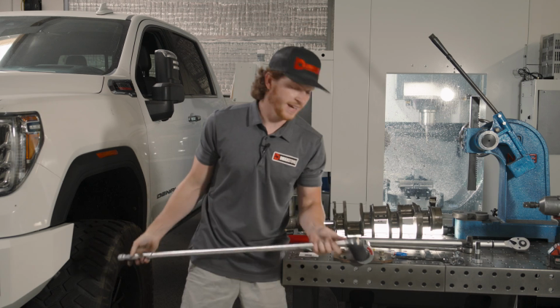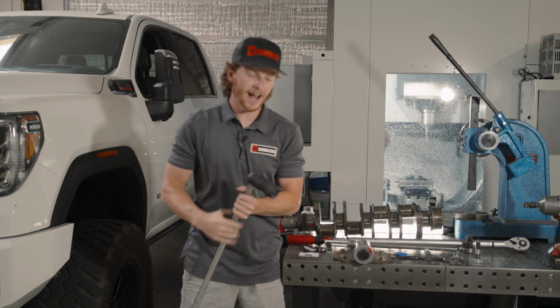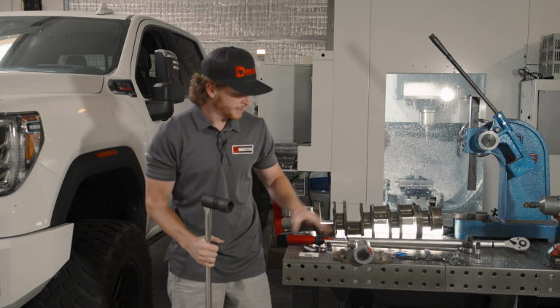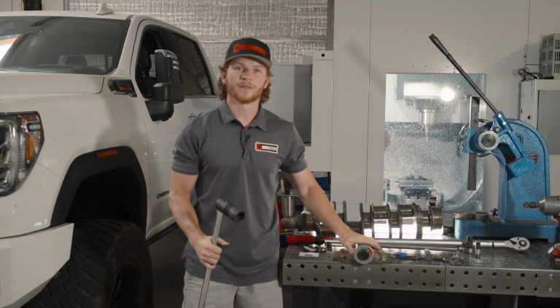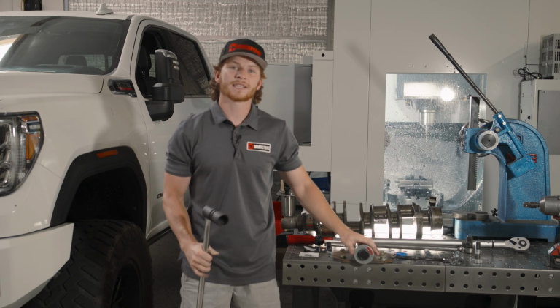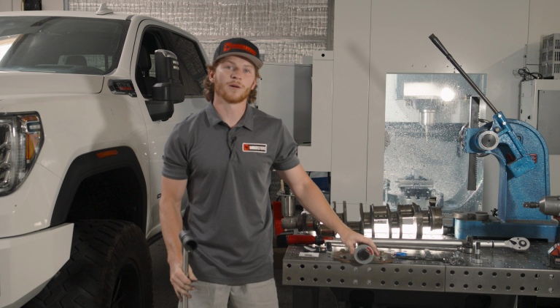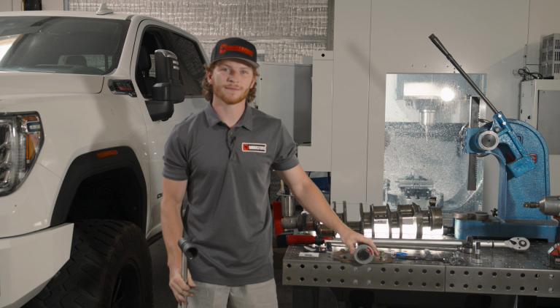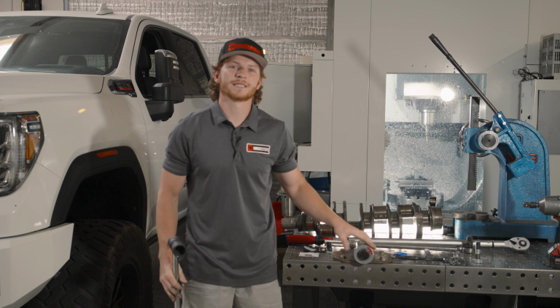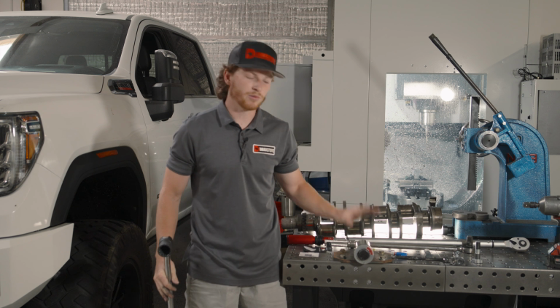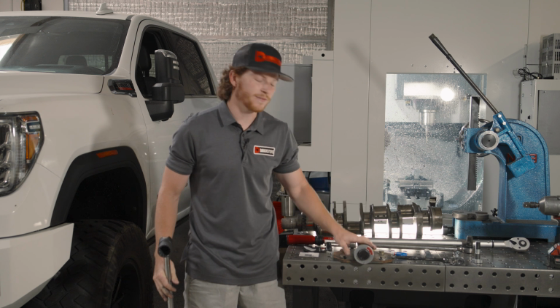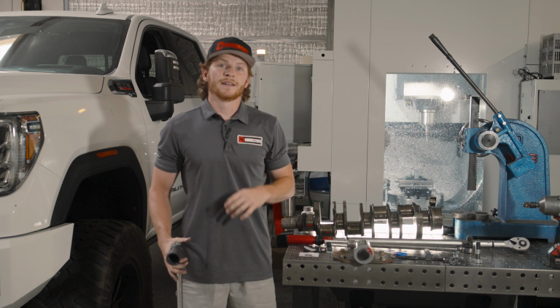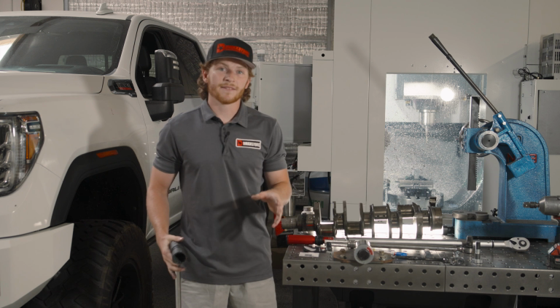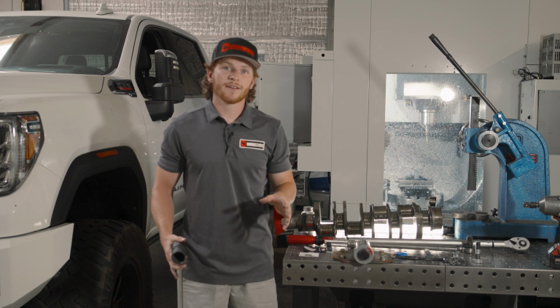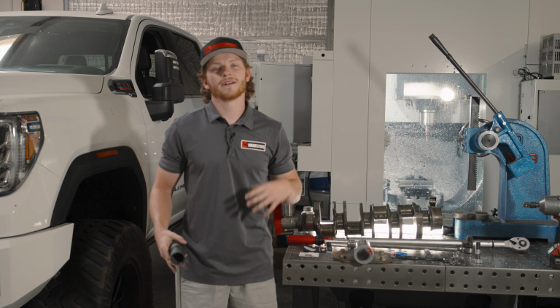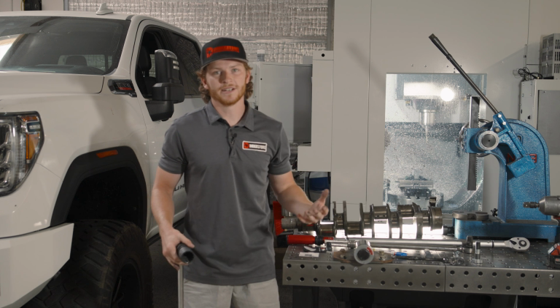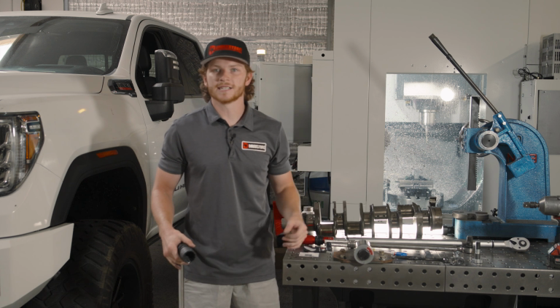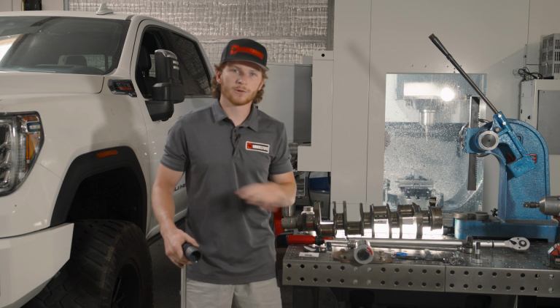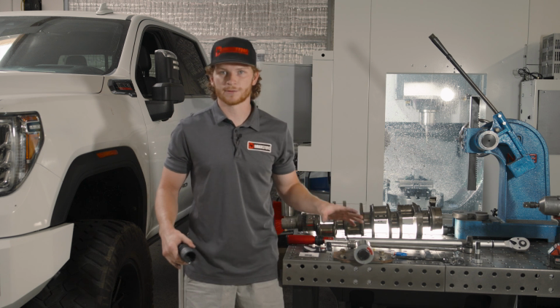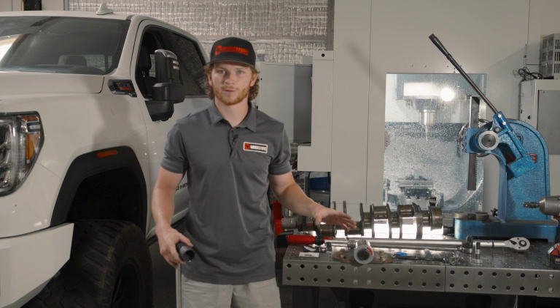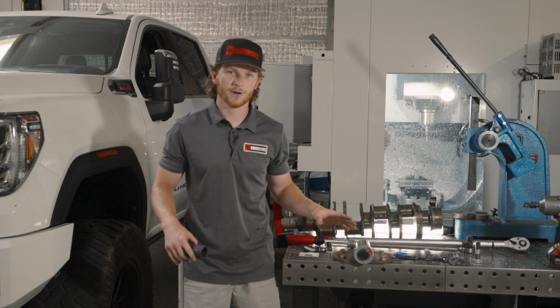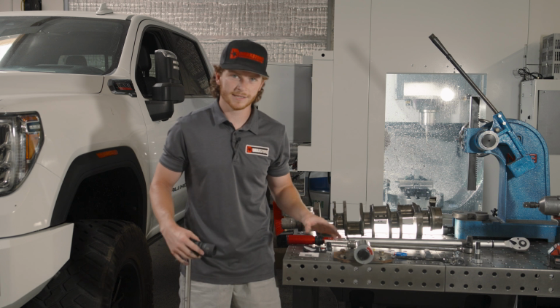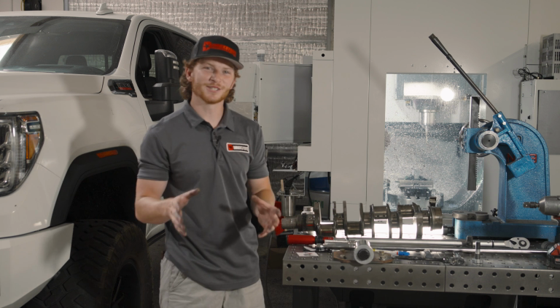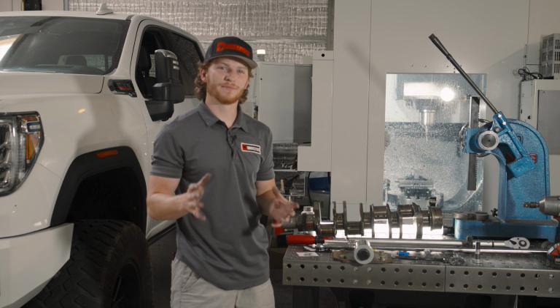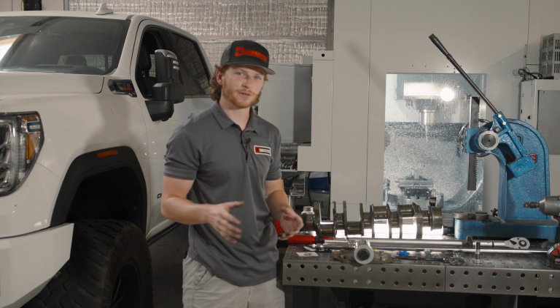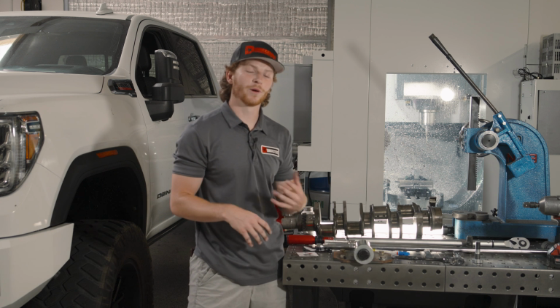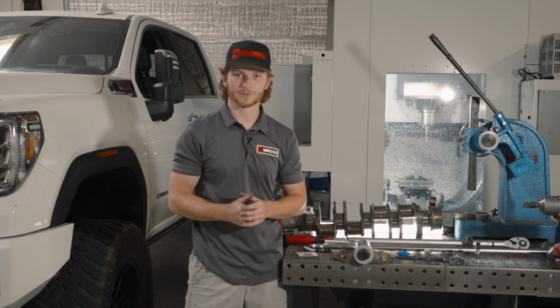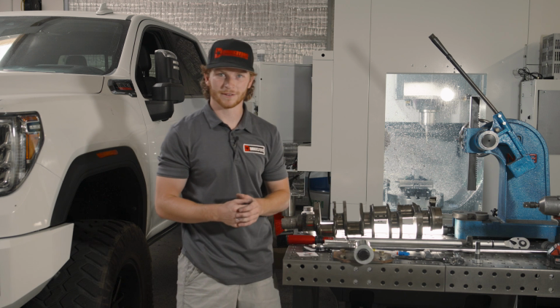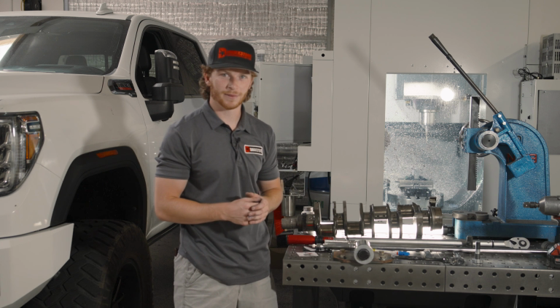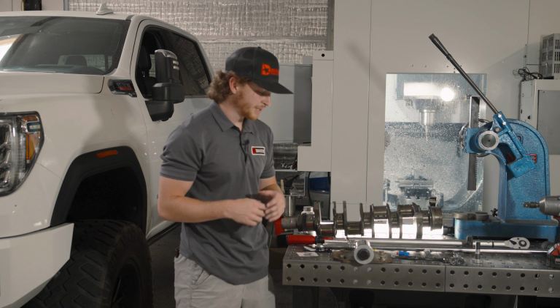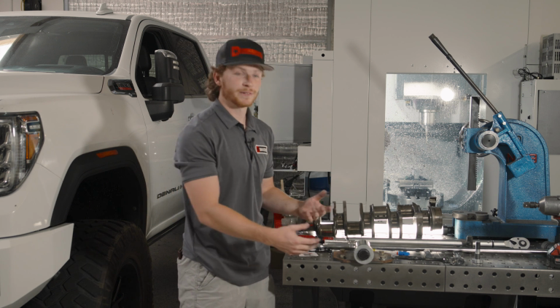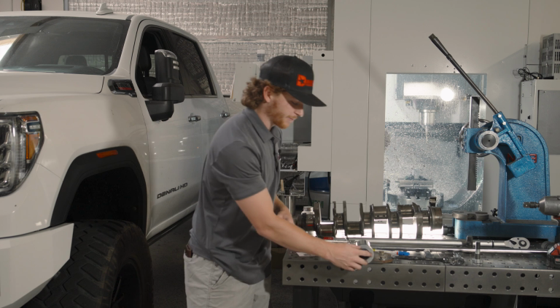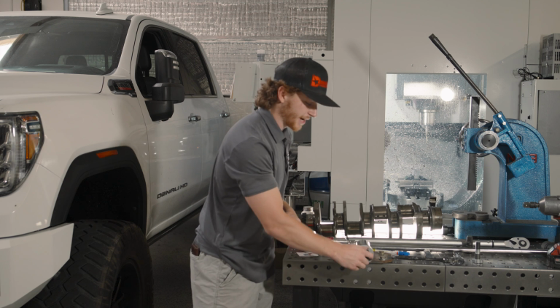And there you have it — your D-Max Store harmonic damper bolt is now properly fastened. The 75 foot-pounds and 70 degrees is going to be equivalent to 325 foot-pounds. If you do have a big torque wrench that will go up to 325 foot-pounds, we obviously recommend doing that.